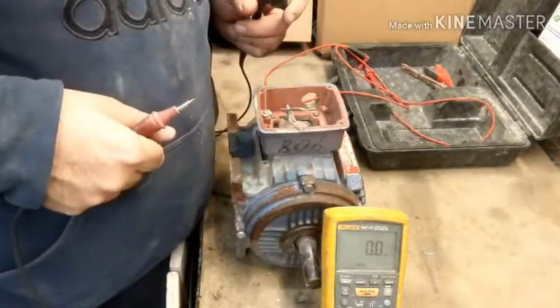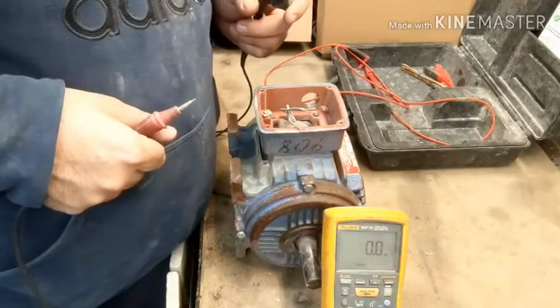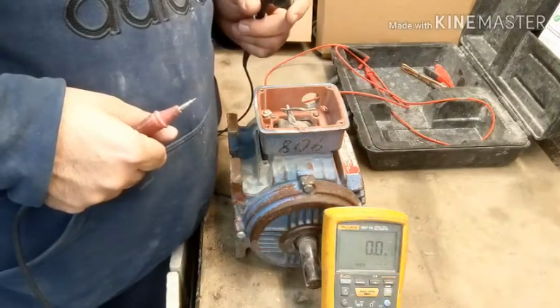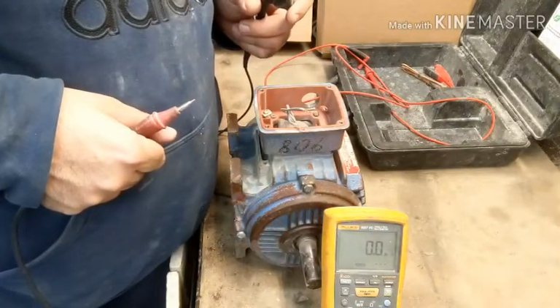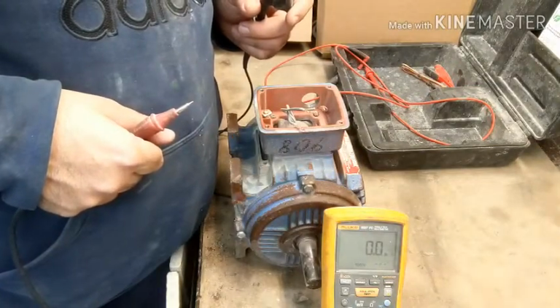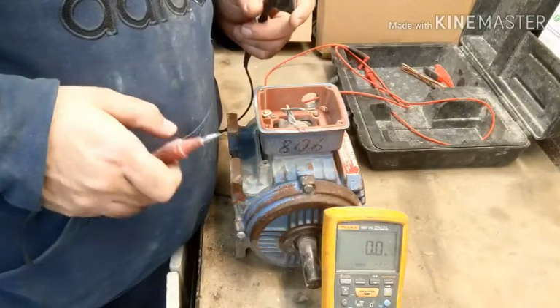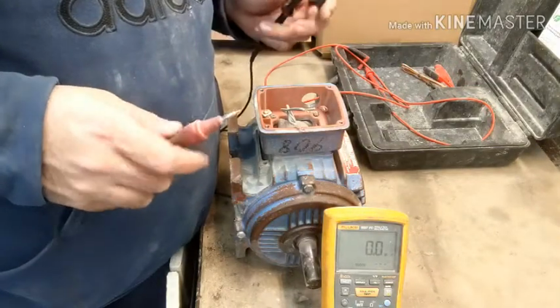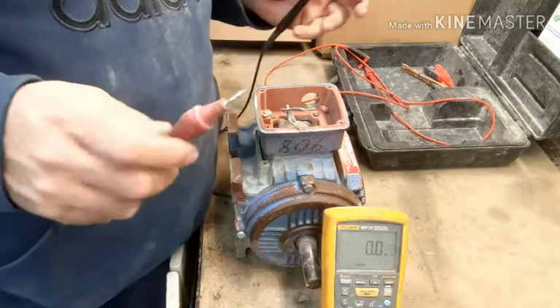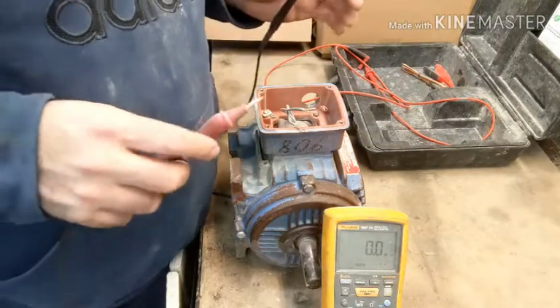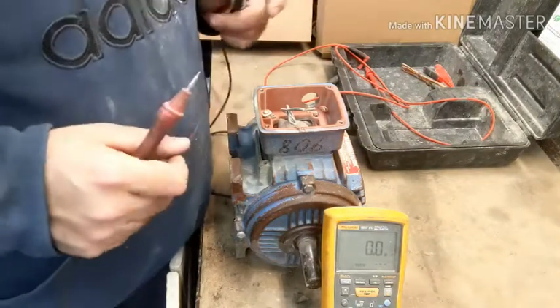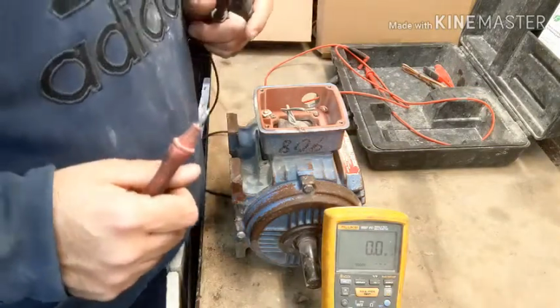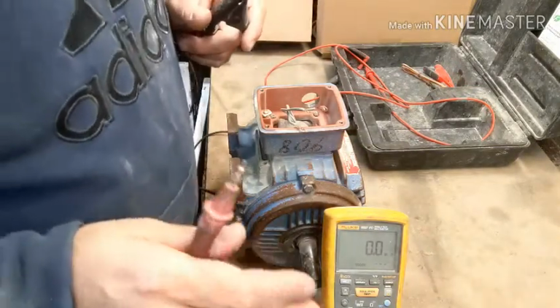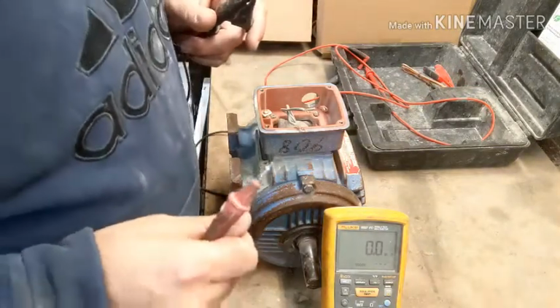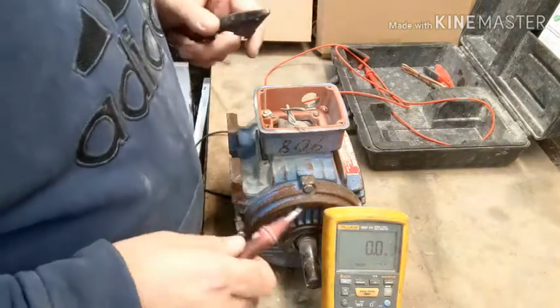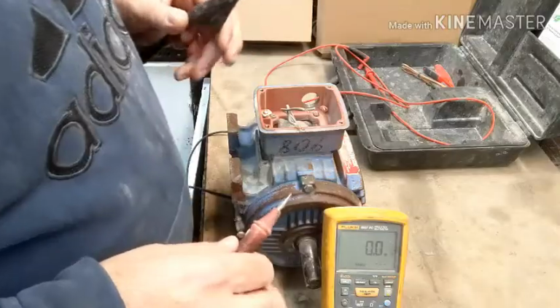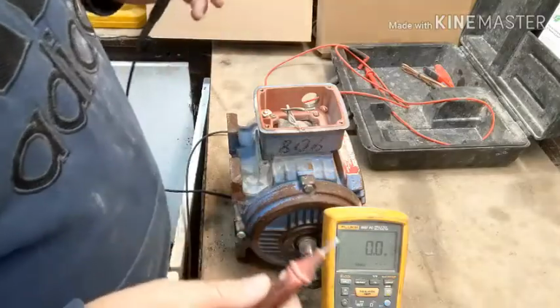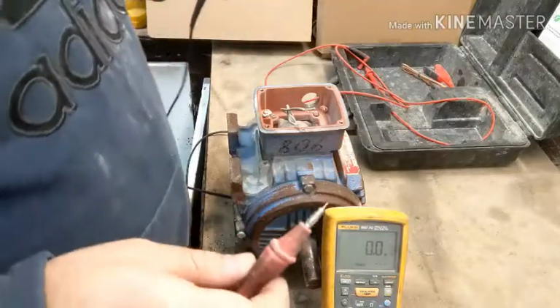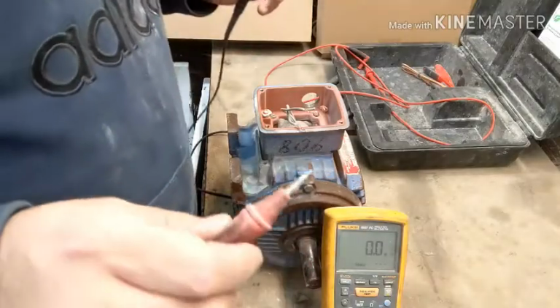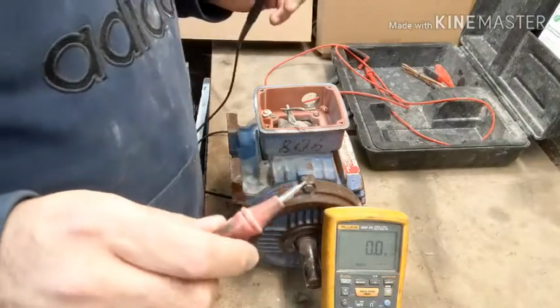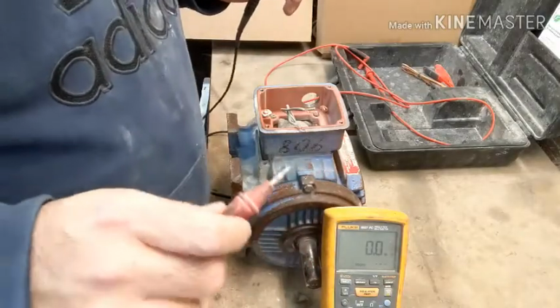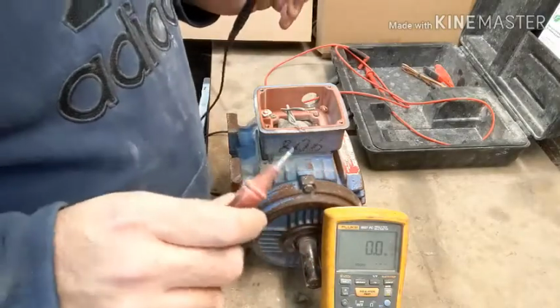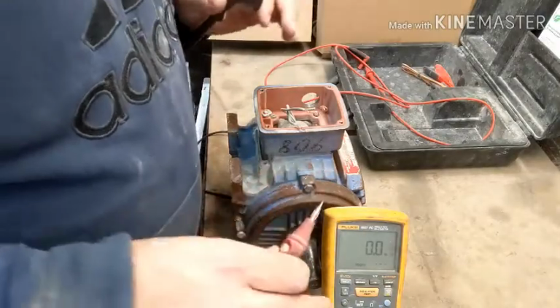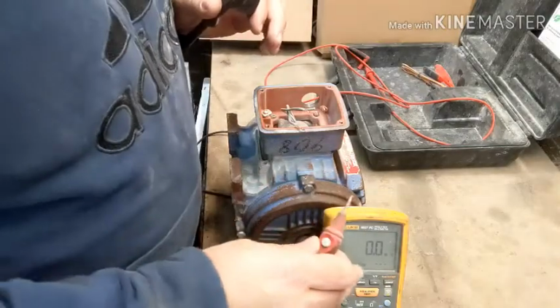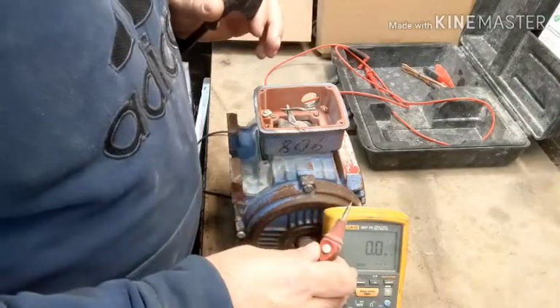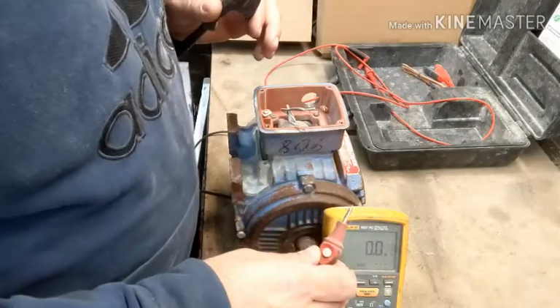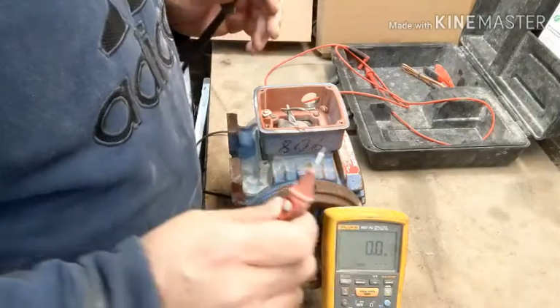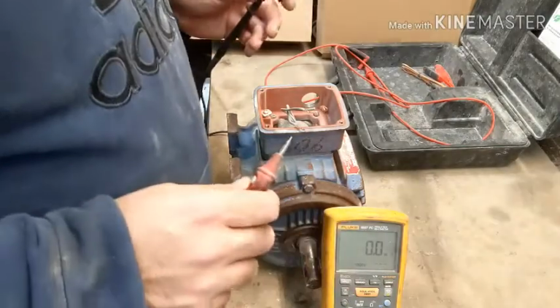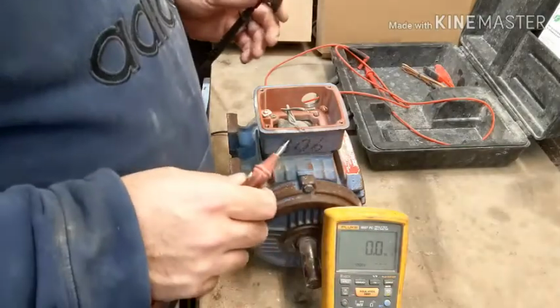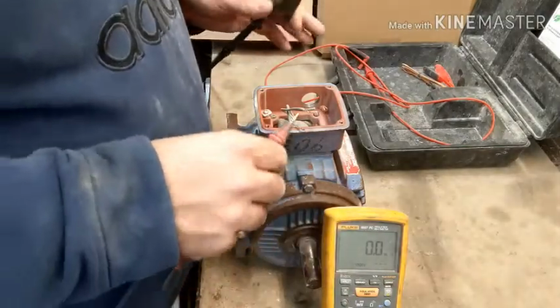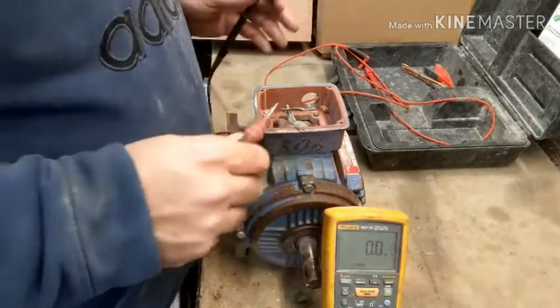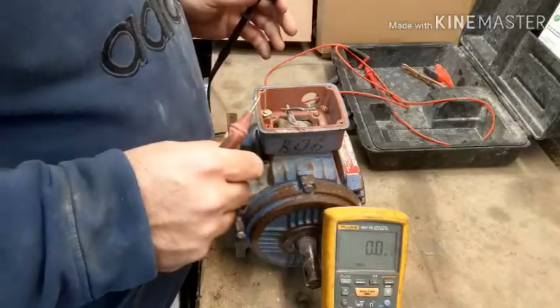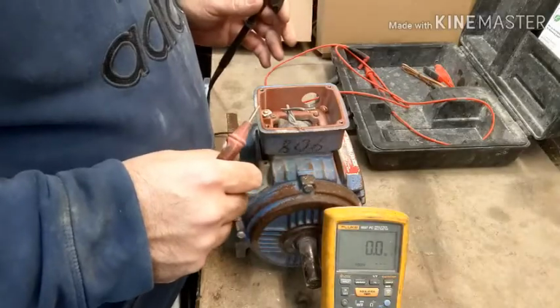Welcome back to Electric Side of Things. Today we are going to test a mega motor. I have my Fluke meter here and this motor here.